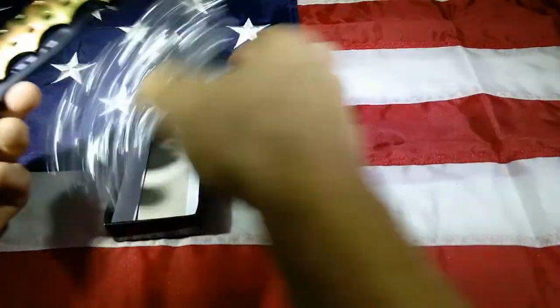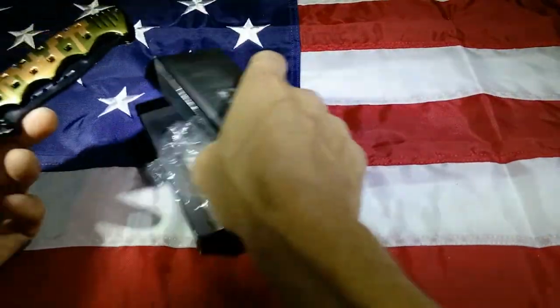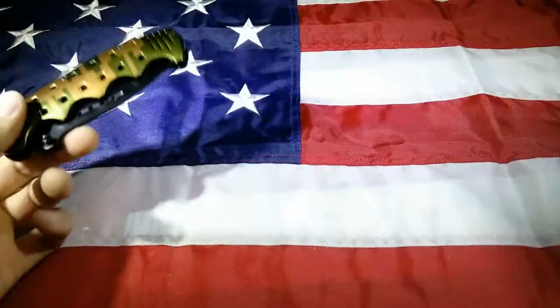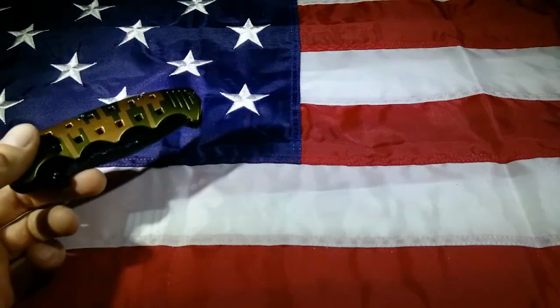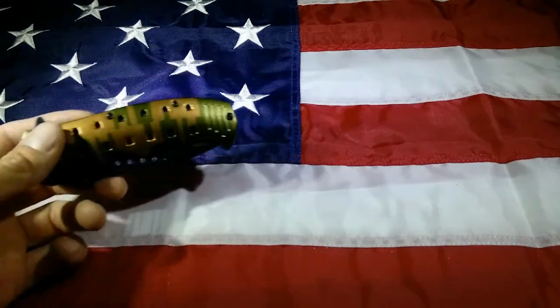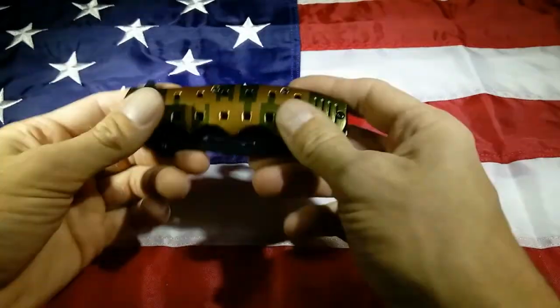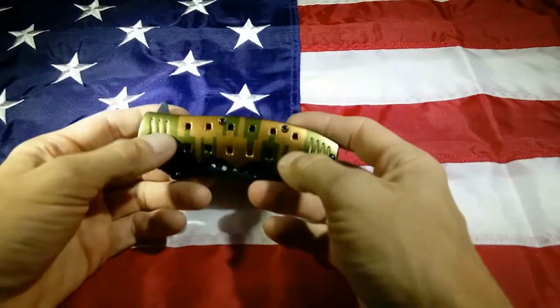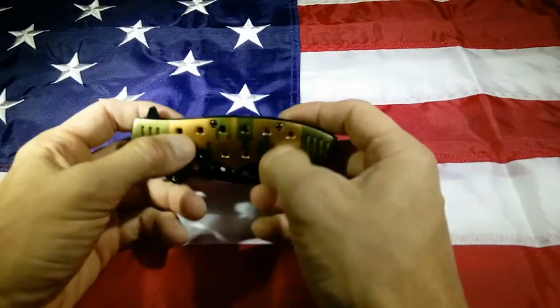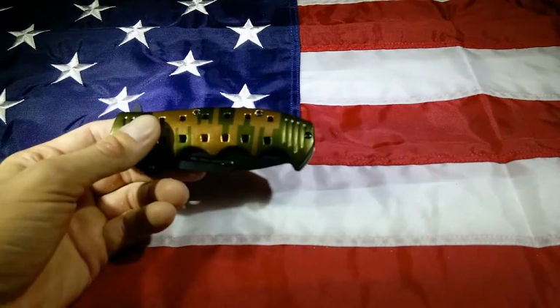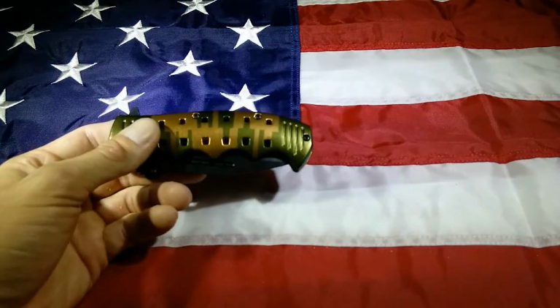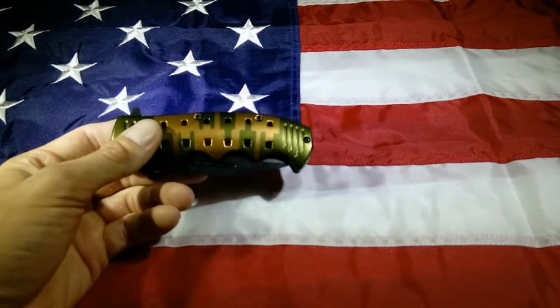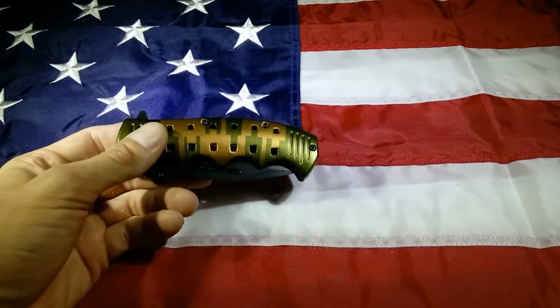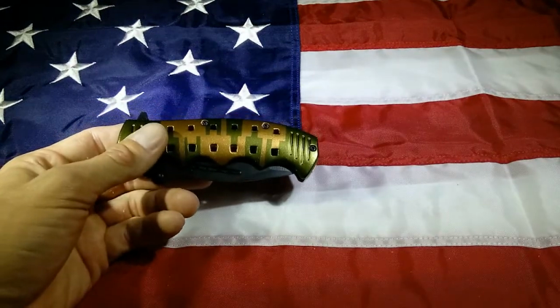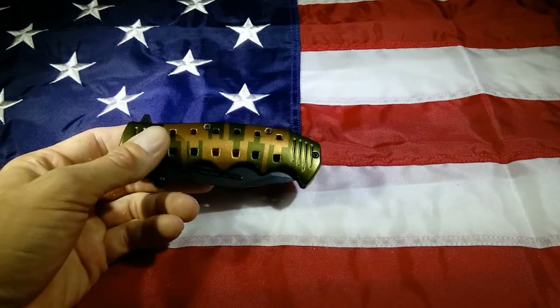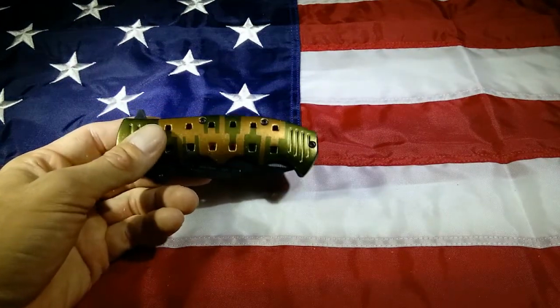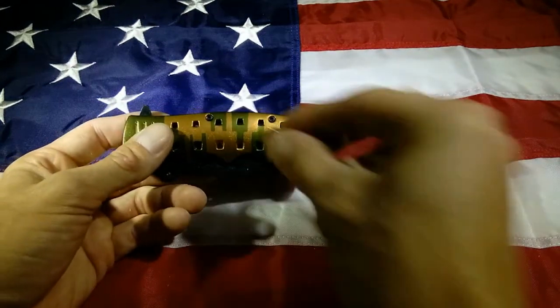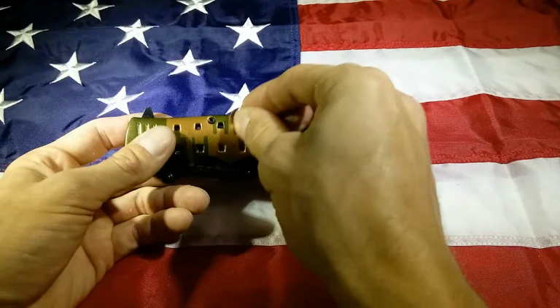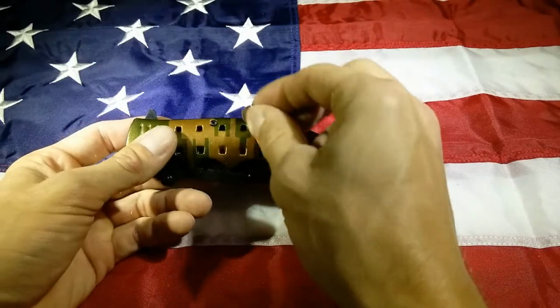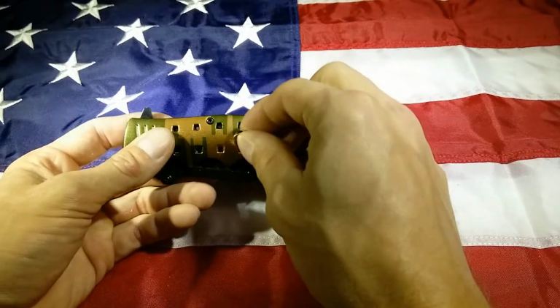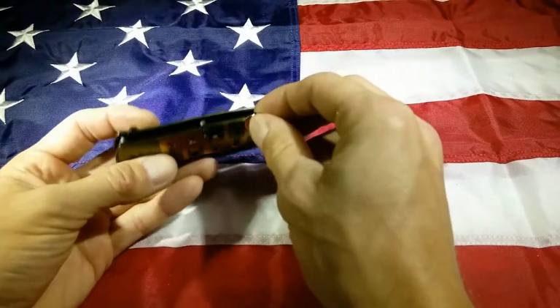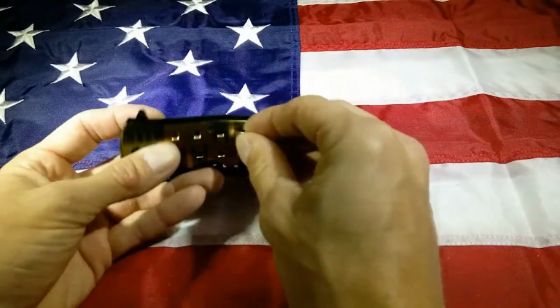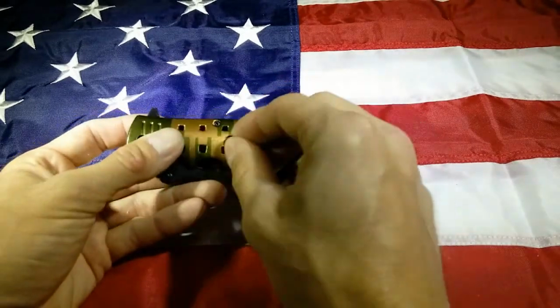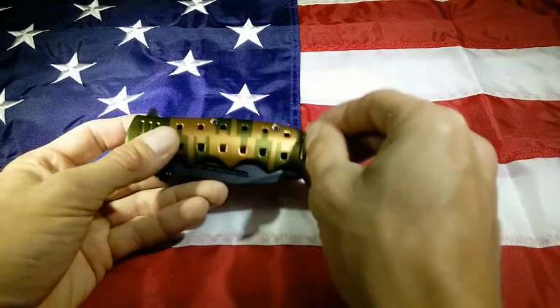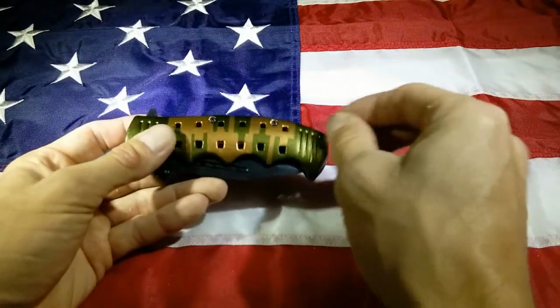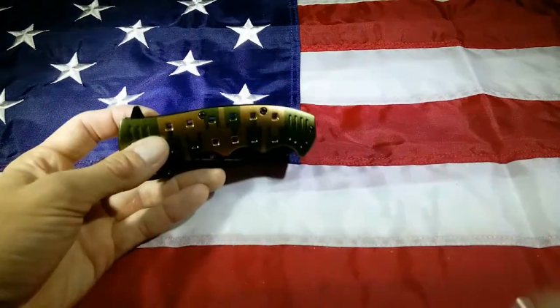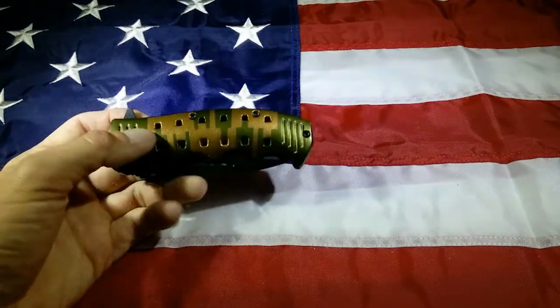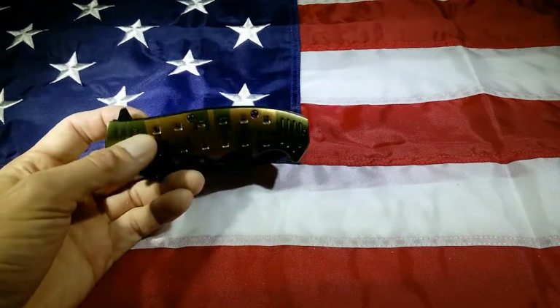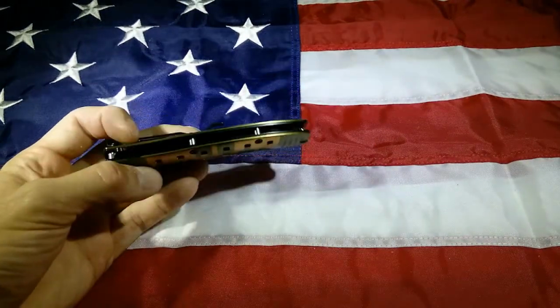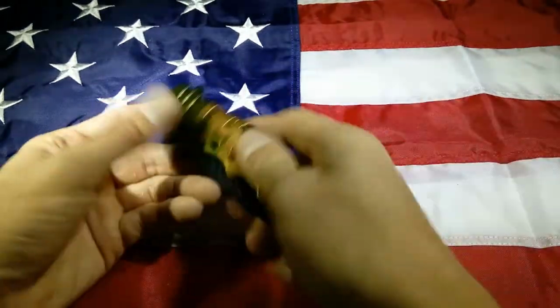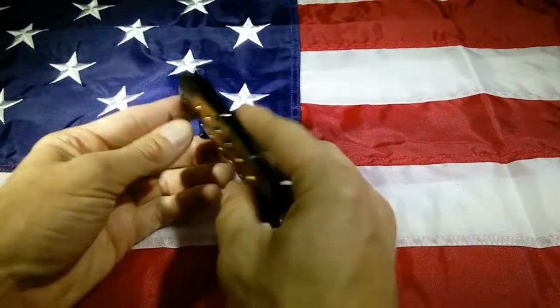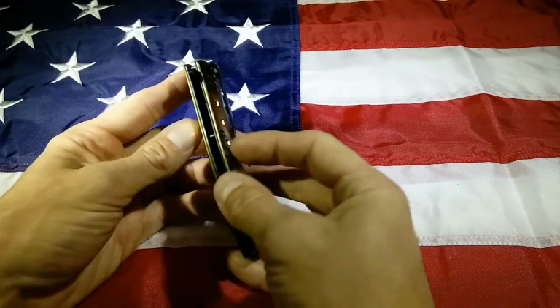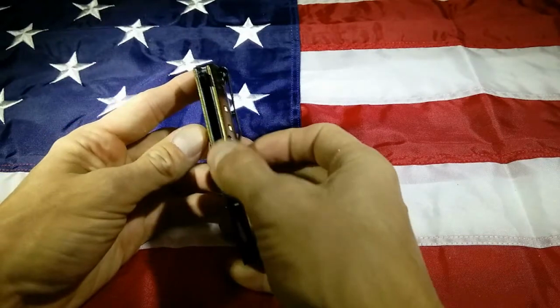This thing is a behemoth of a knife. Is this aluminum or steel? It's going to be aluminum — so that's an aluminum frame over a steel liner lock.